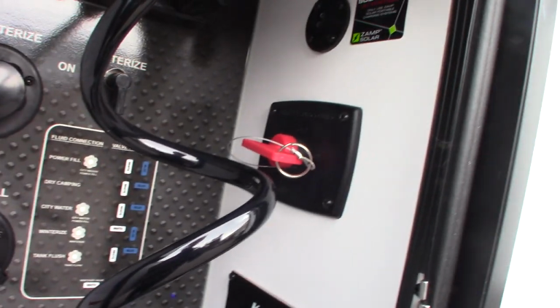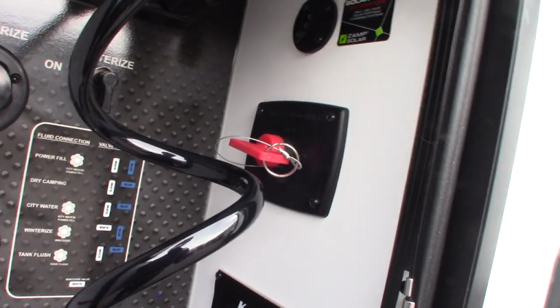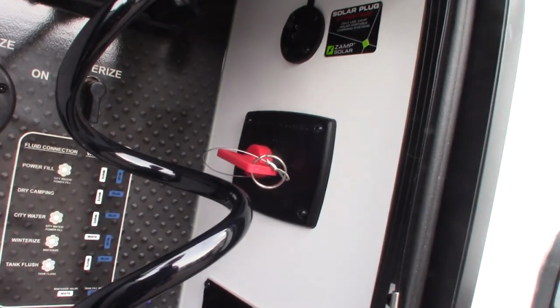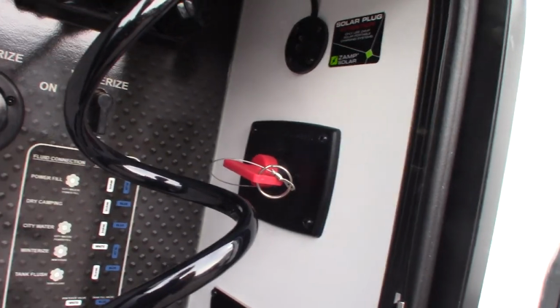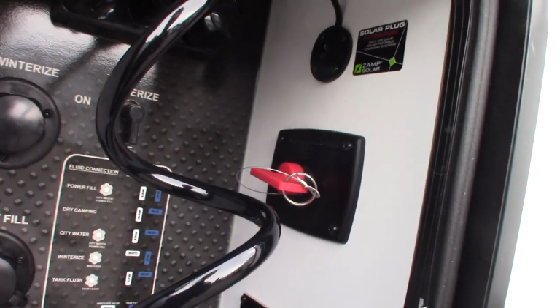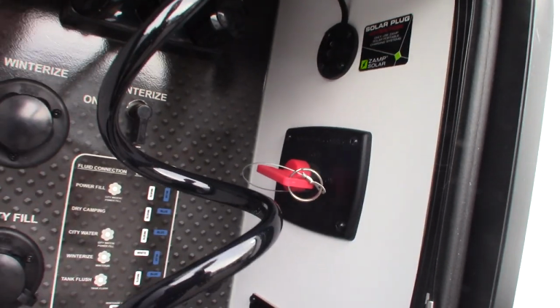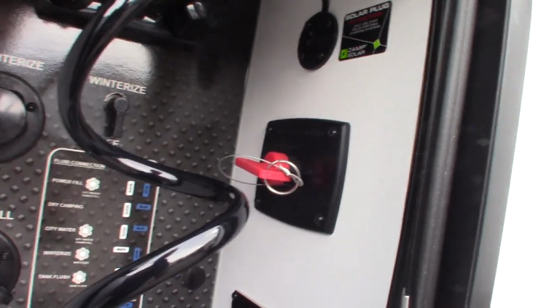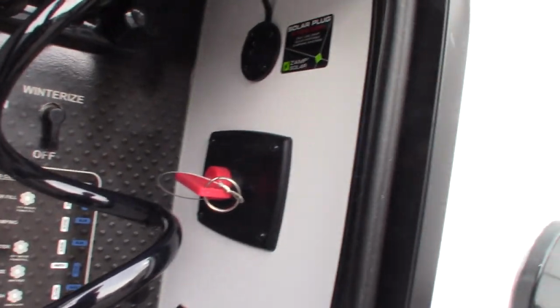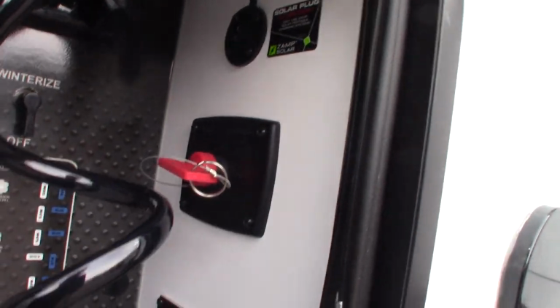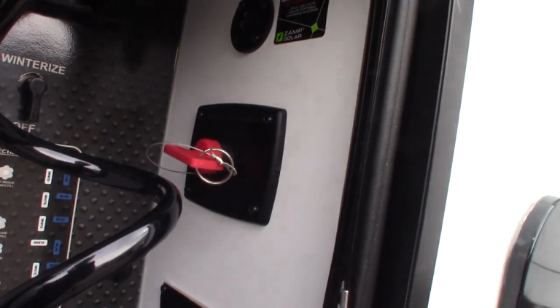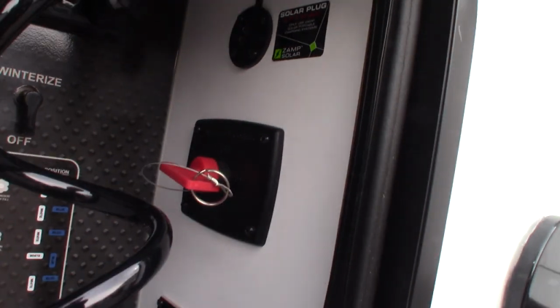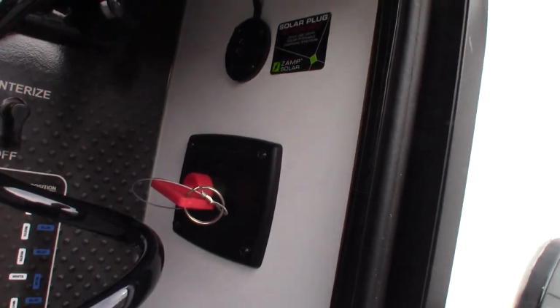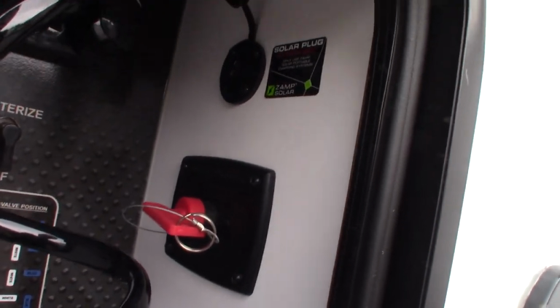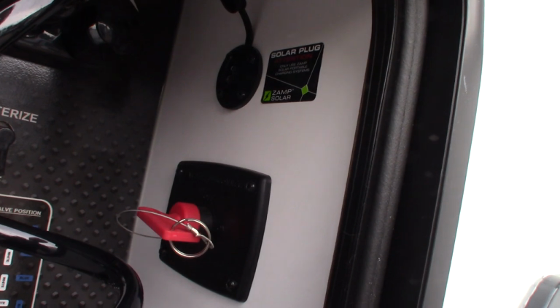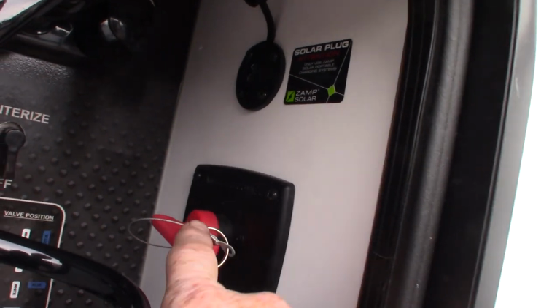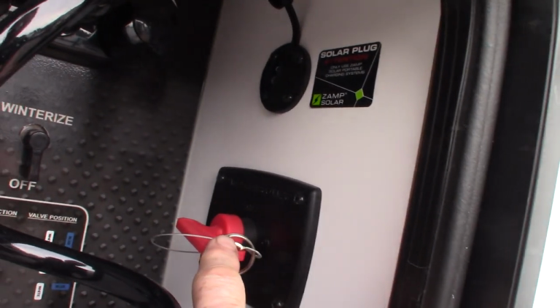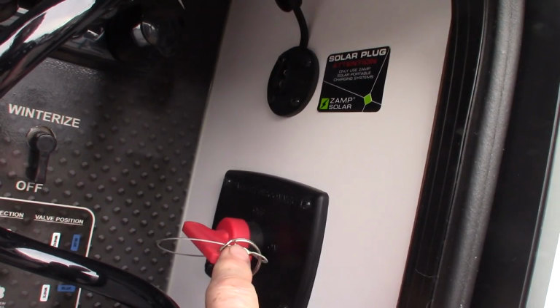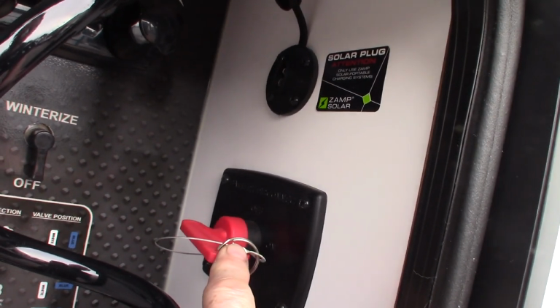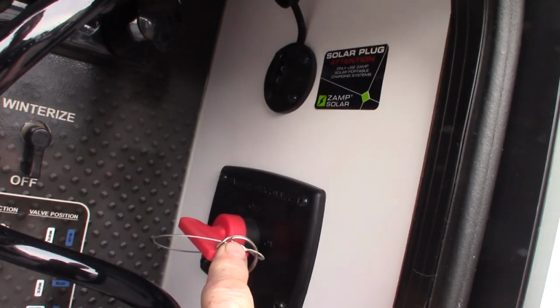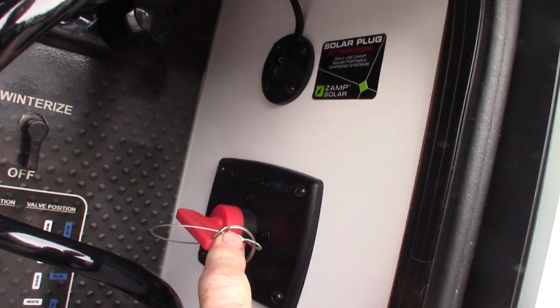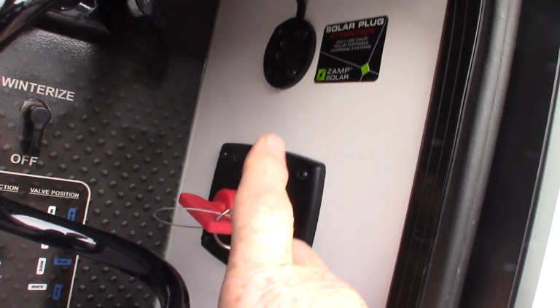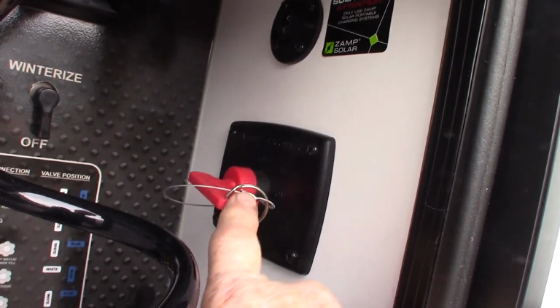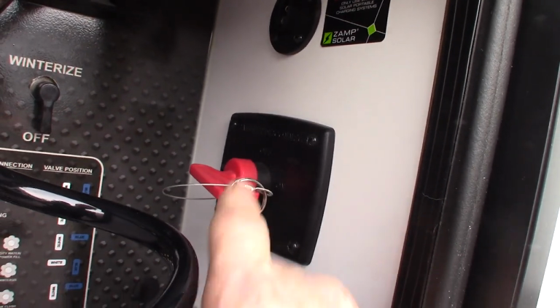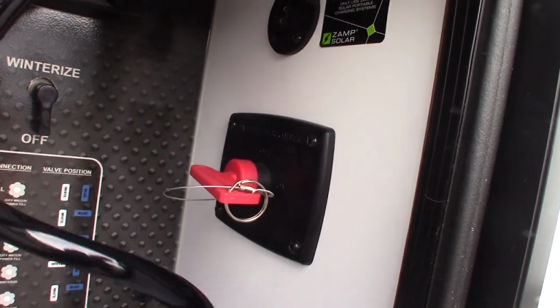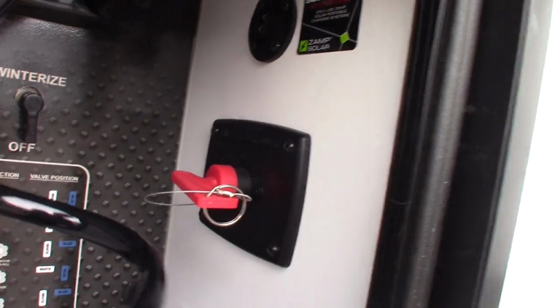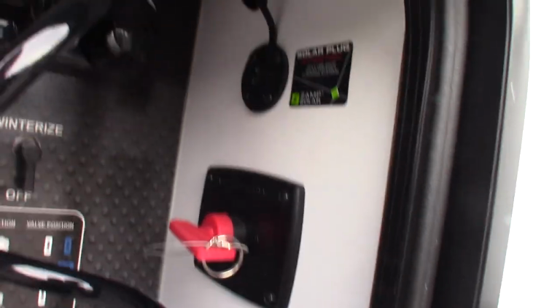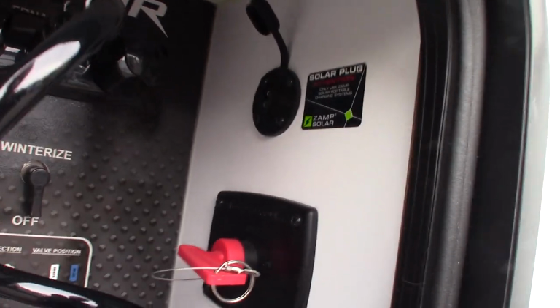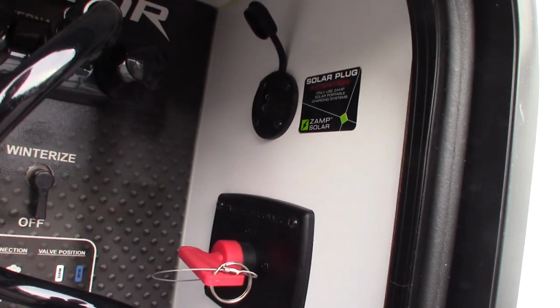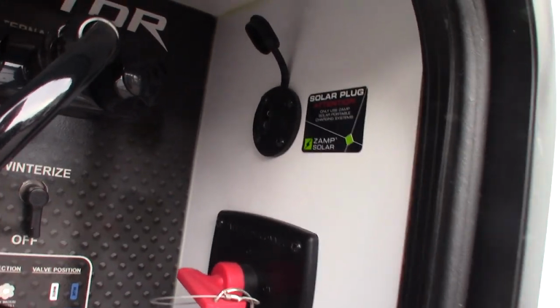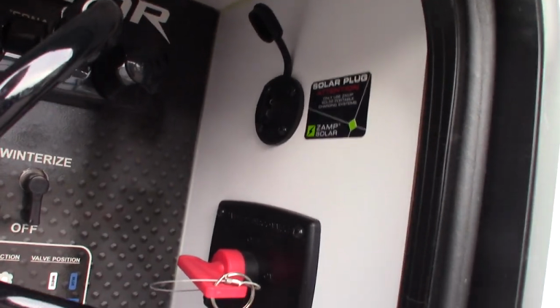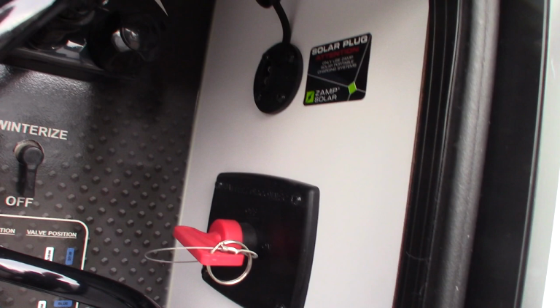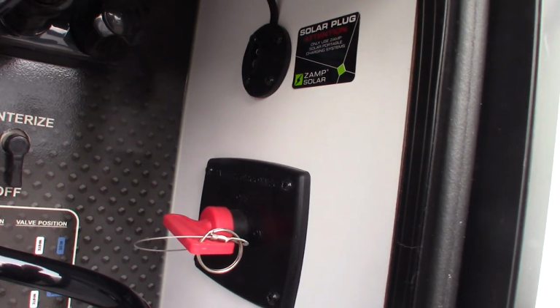Winterizing, de-winterizing — all that sort of thing. You can also kill your battery right here. This is a kill switch for your battery. Keep that in mind — you can always shut it right off.